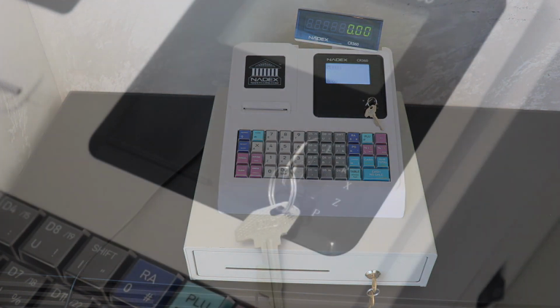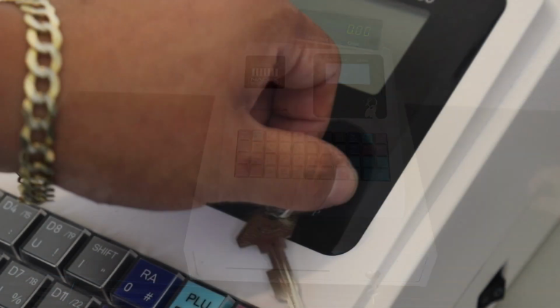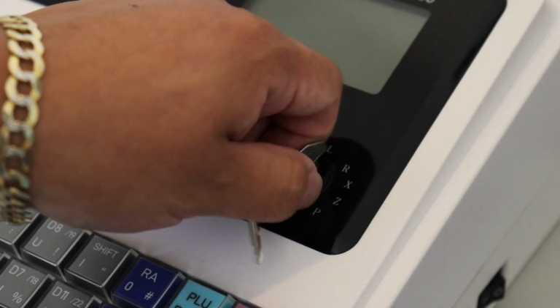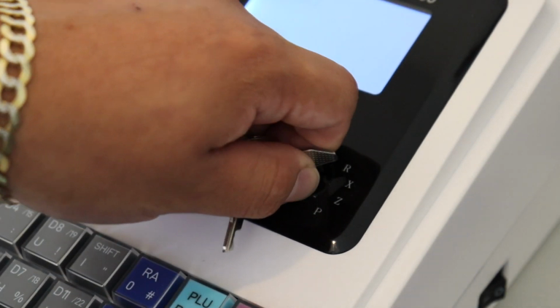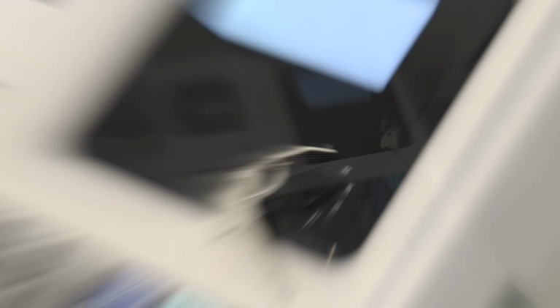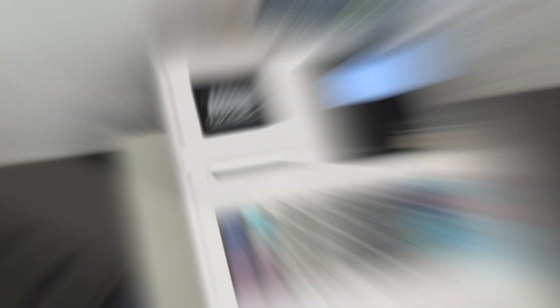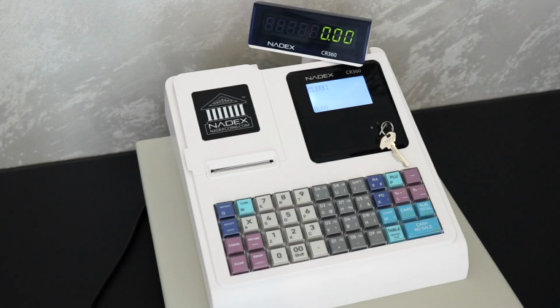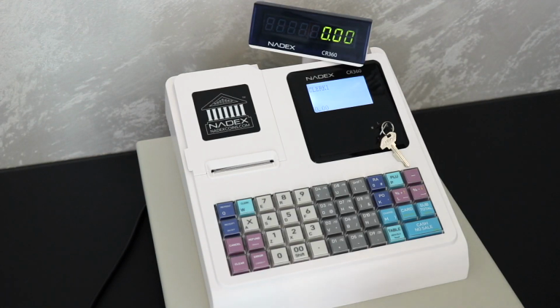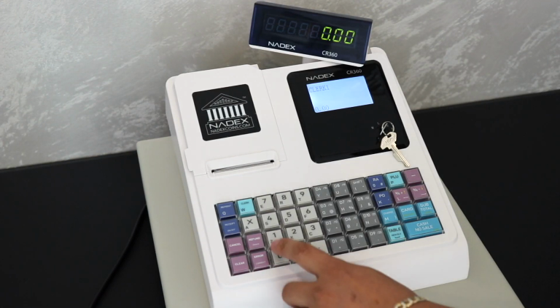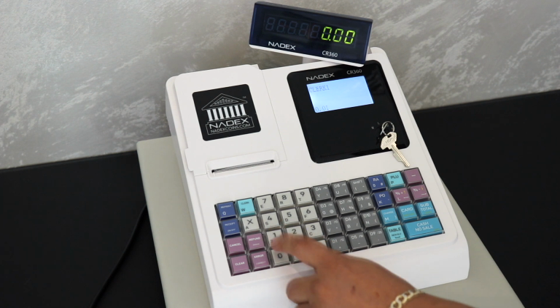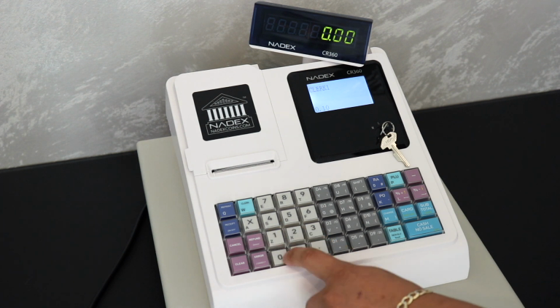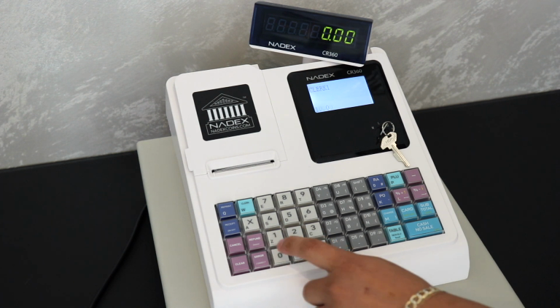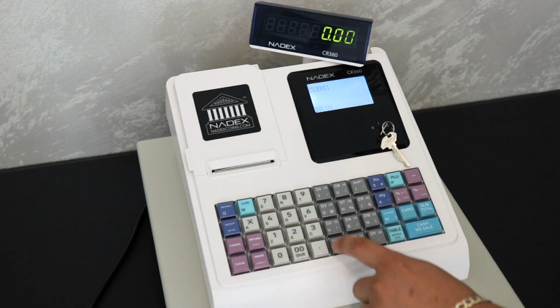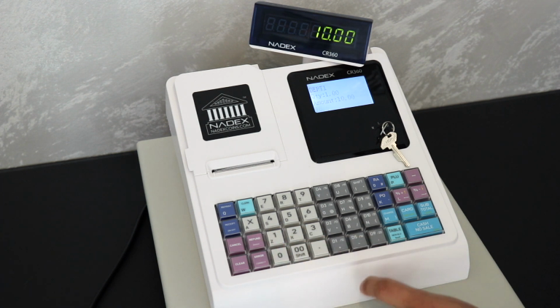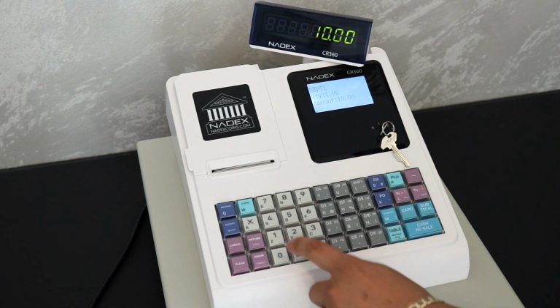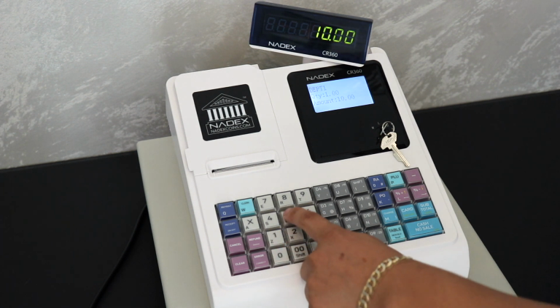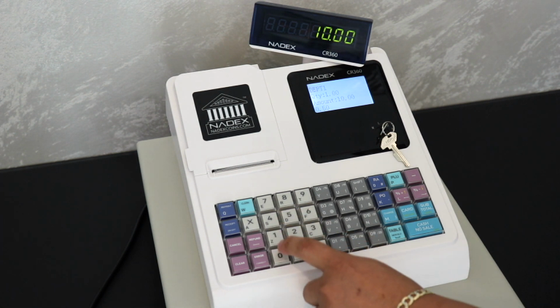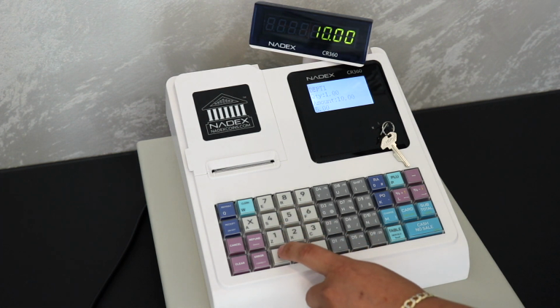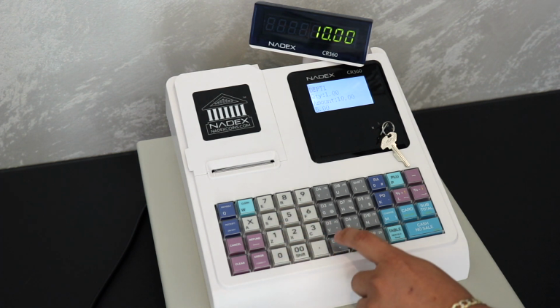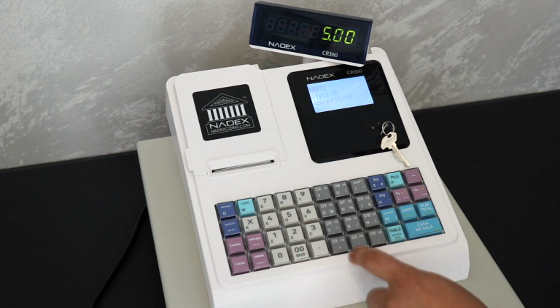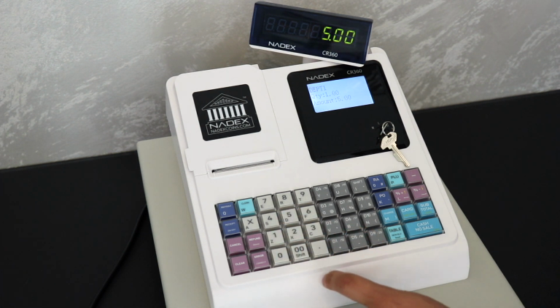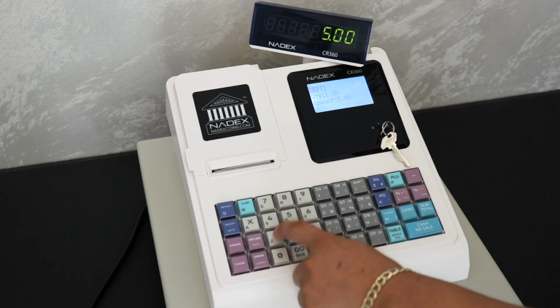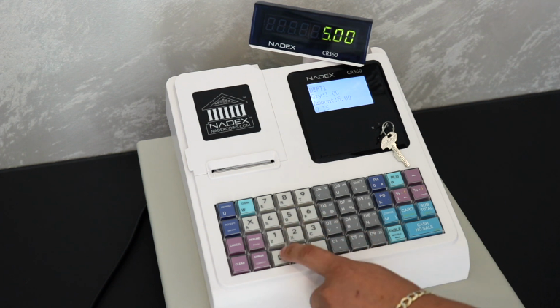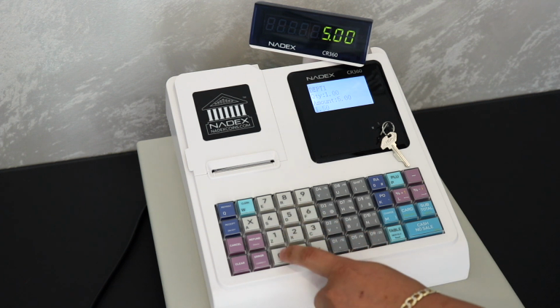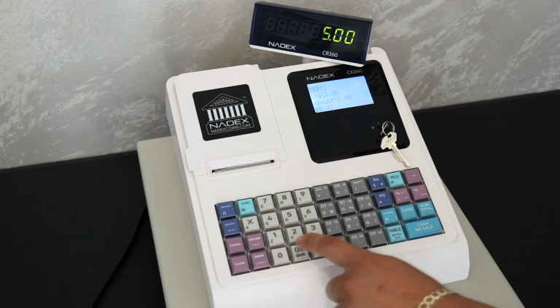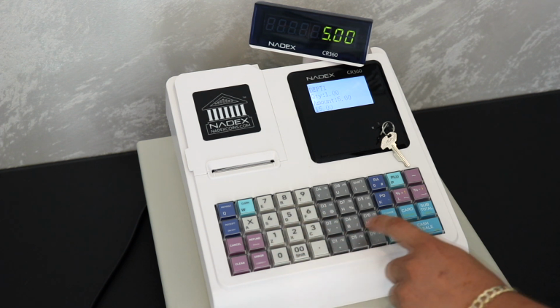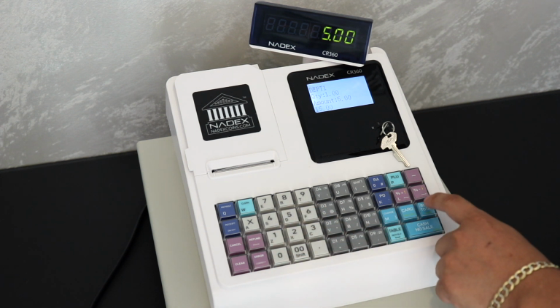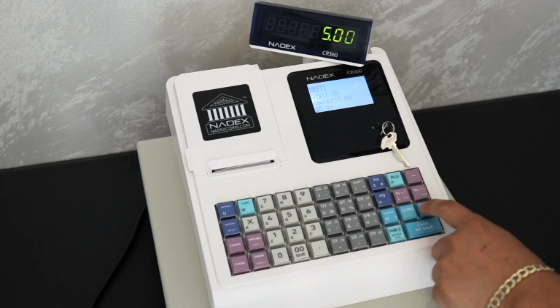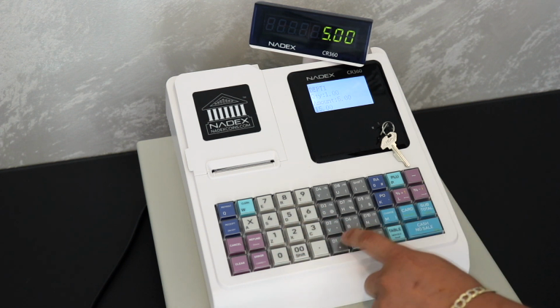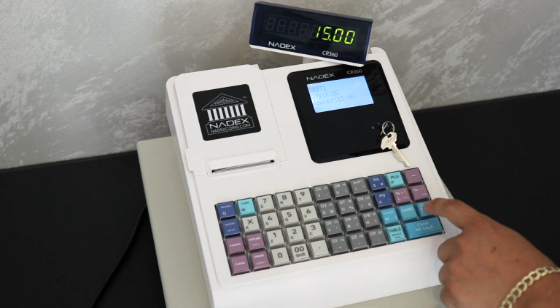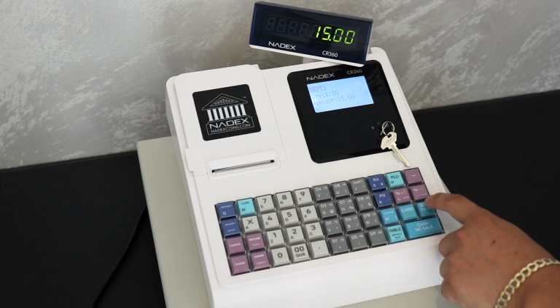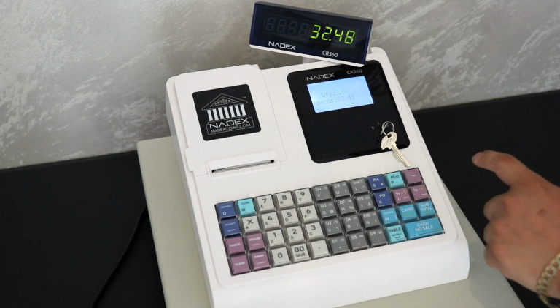We're first going to make sure the machine is set to R for normal register use. For this demonstration, we're going to add three amounts: $10, $5, and $15, remembering to use the right department and pressing subtotal for the total amount.